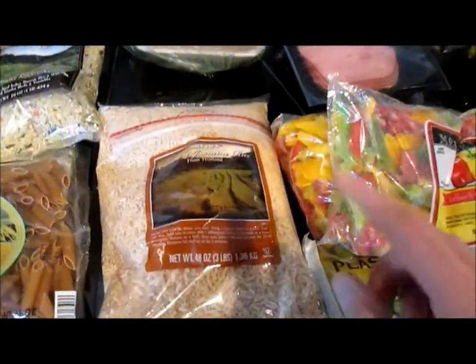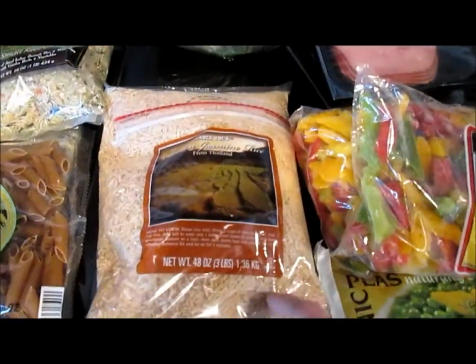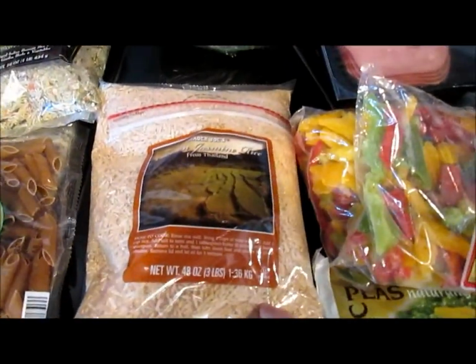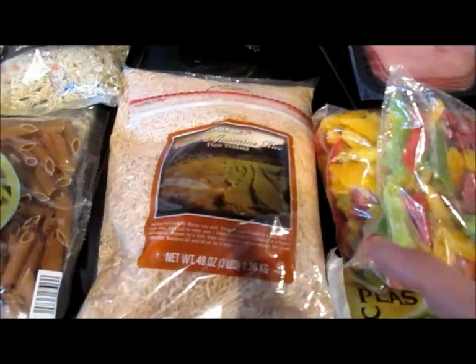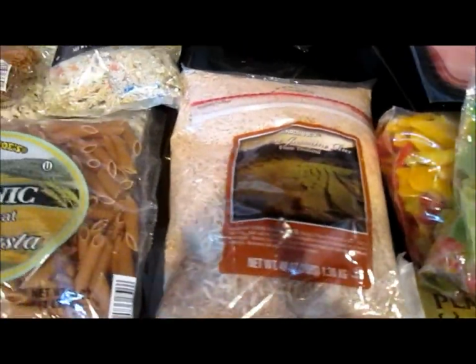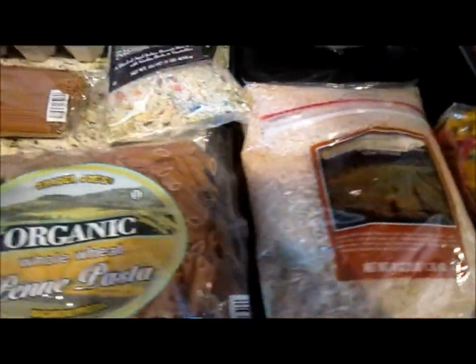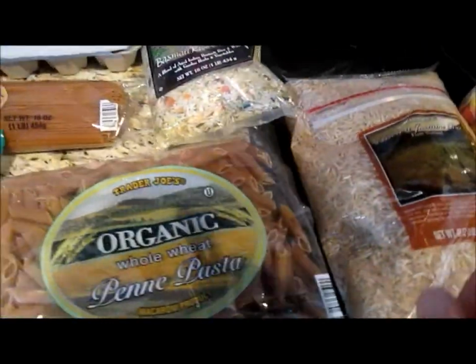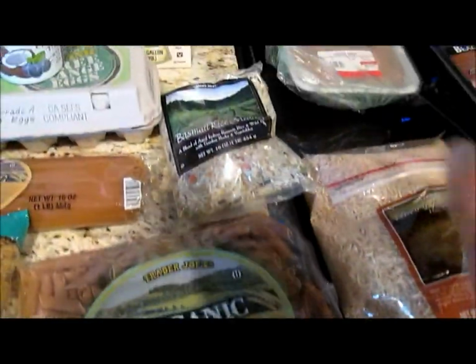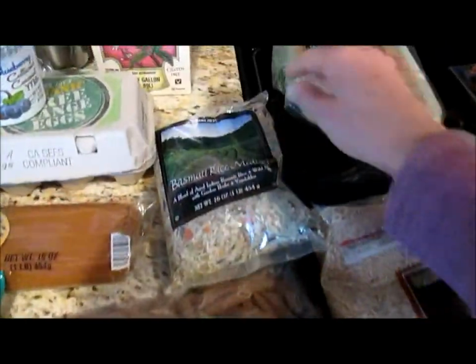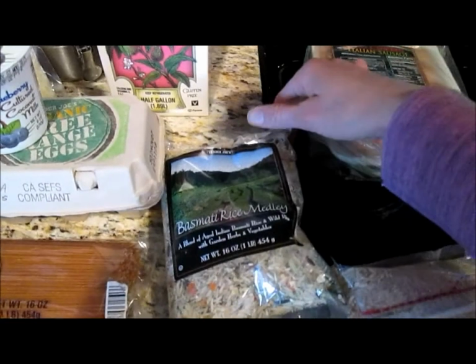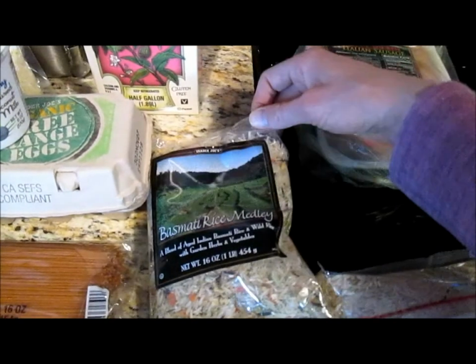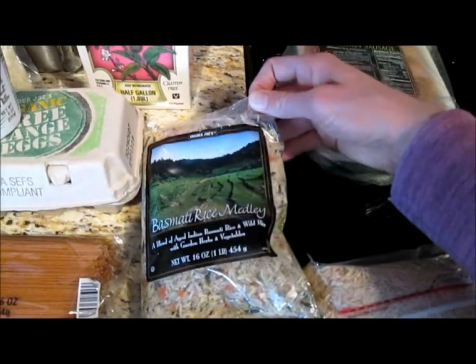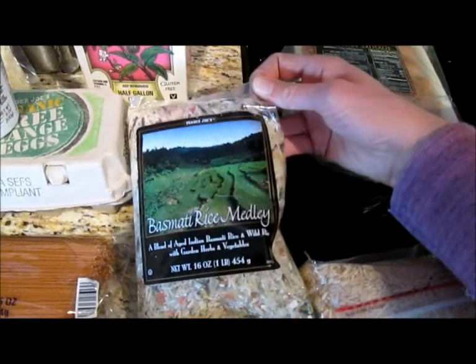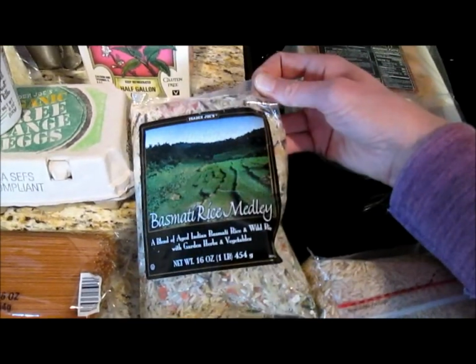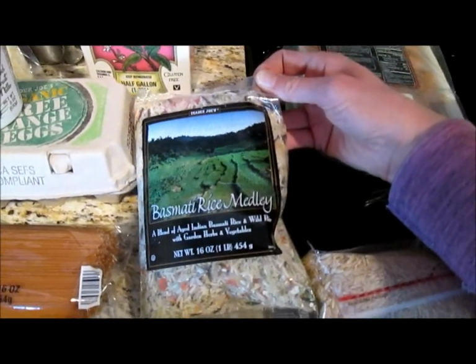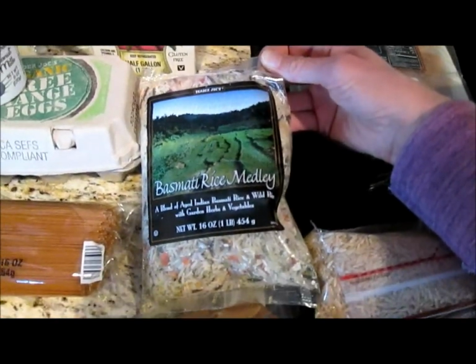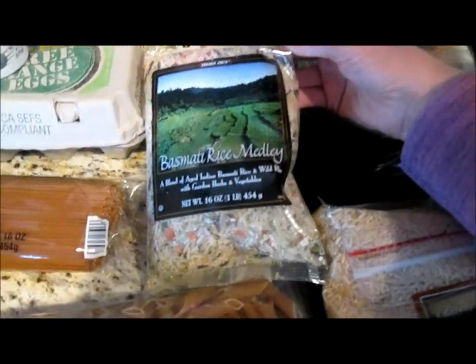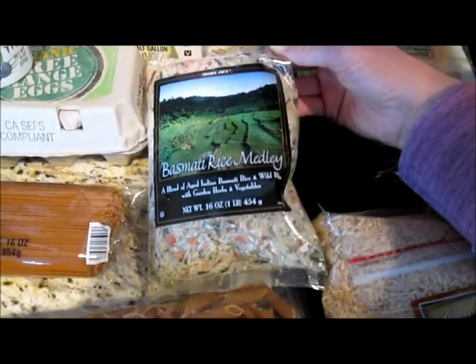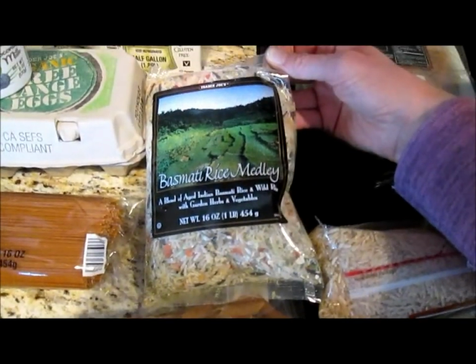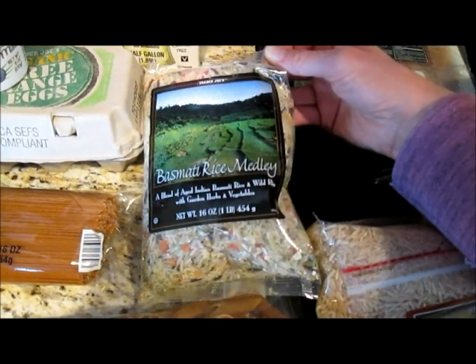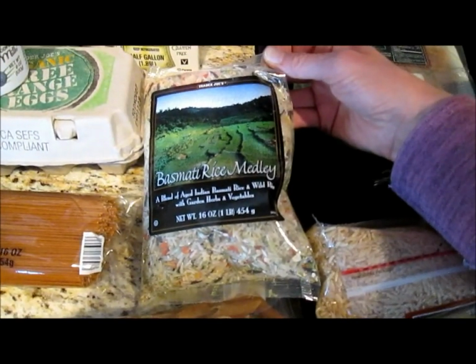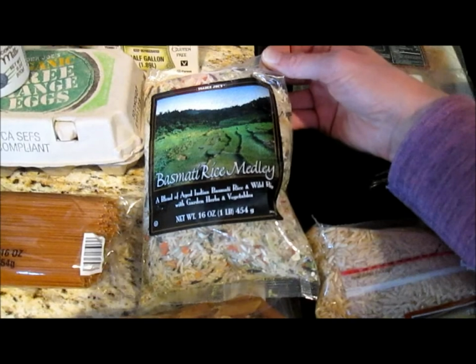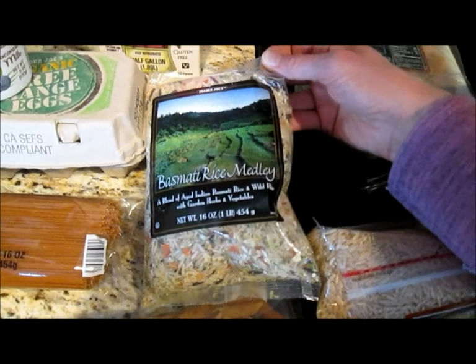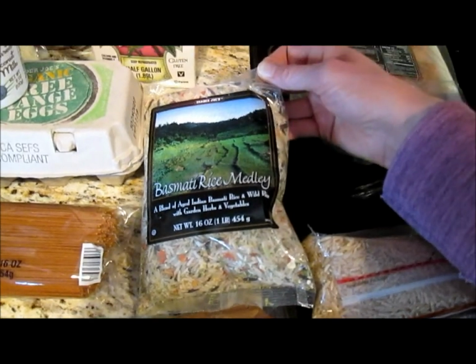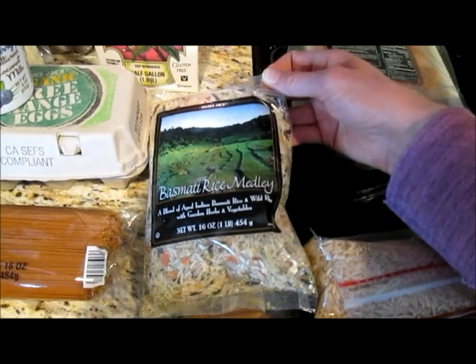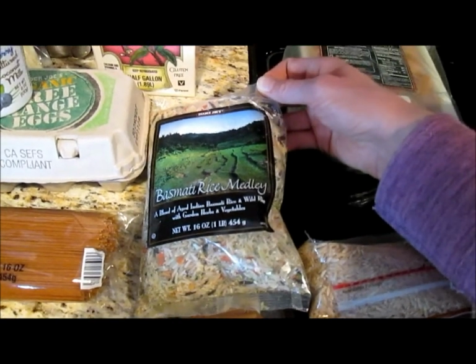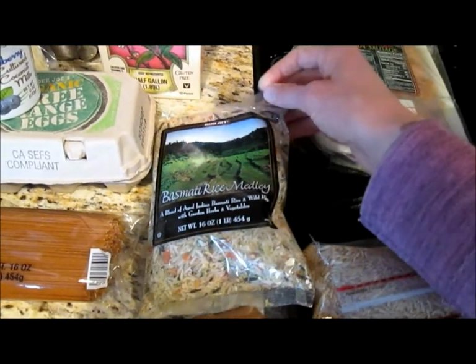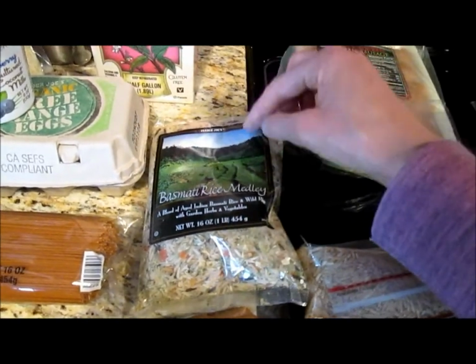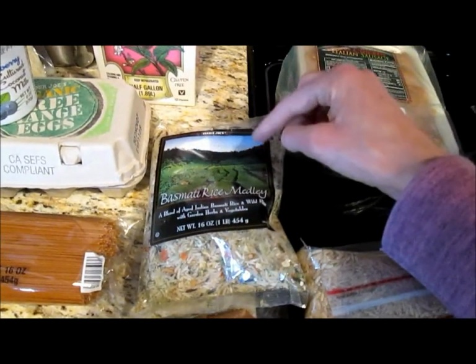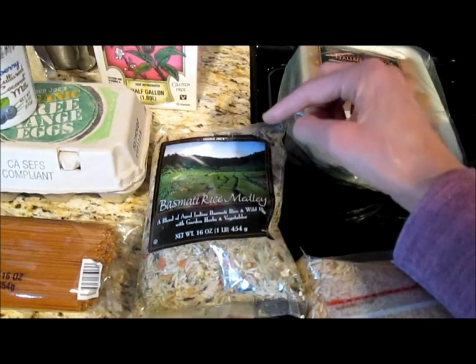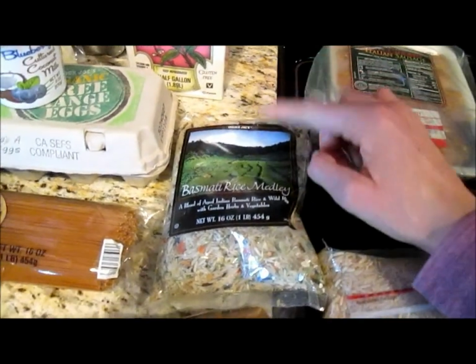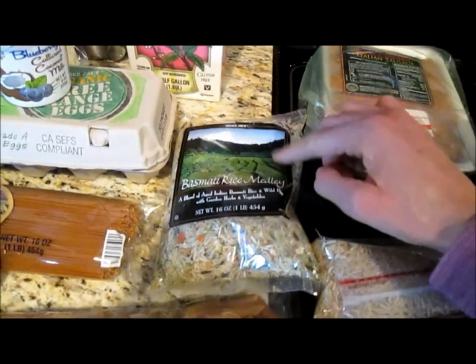And I got brown jasmine rice. And I got this rice medley — it's got wild rice in there and dehydrated carrots and a bunch of seasonings. I cook it with chicken broth and it makes a really good side dish.